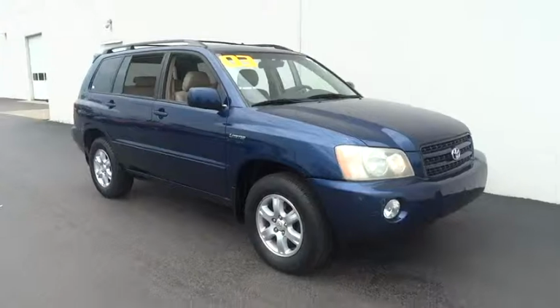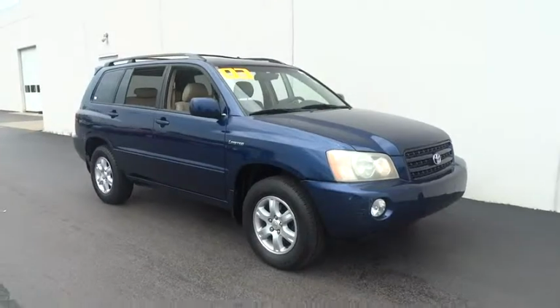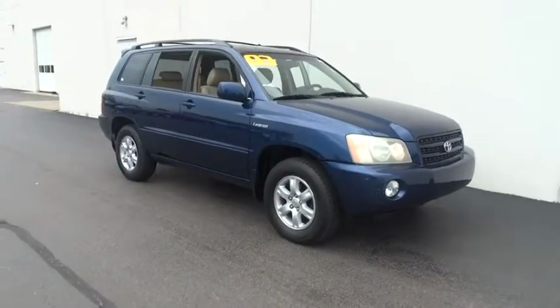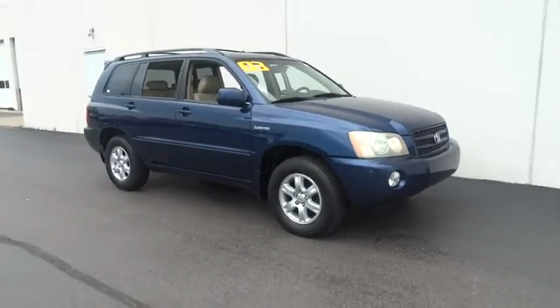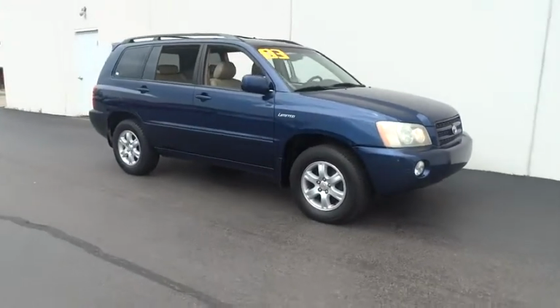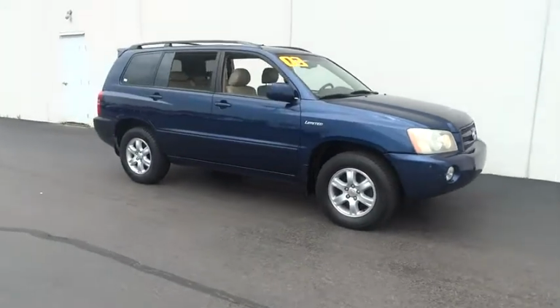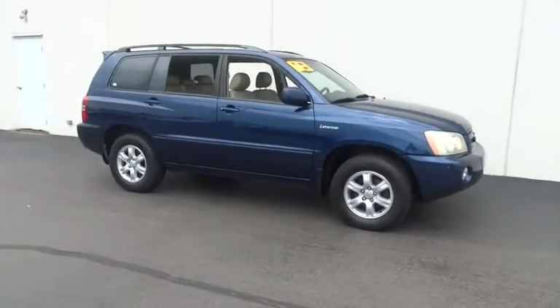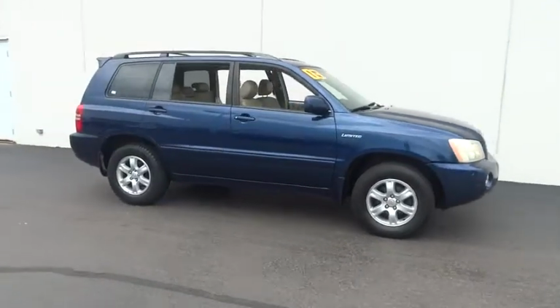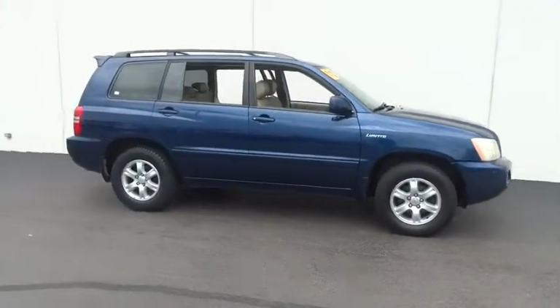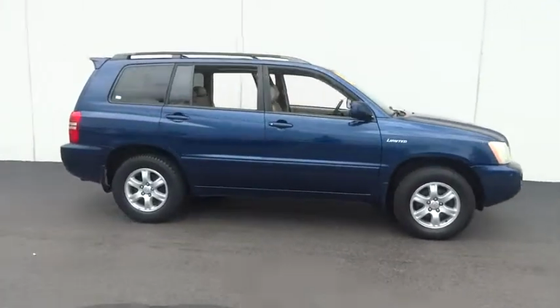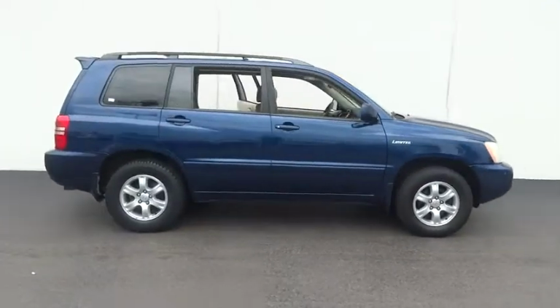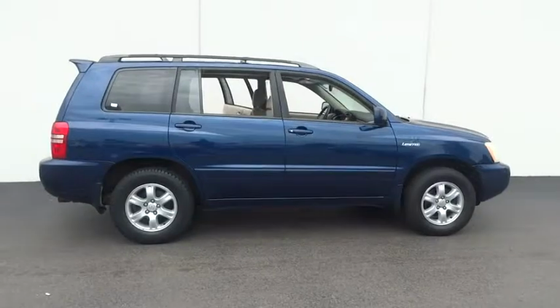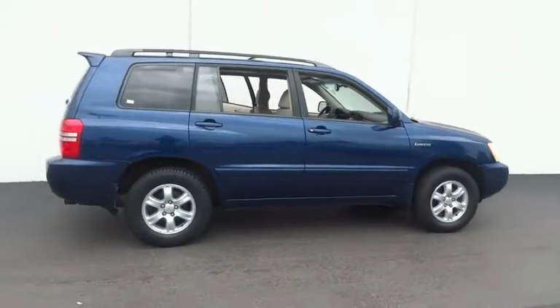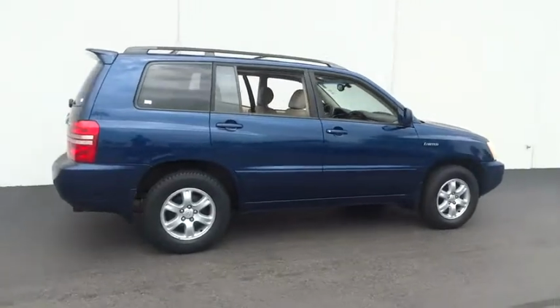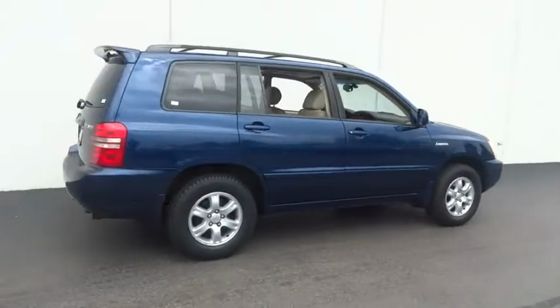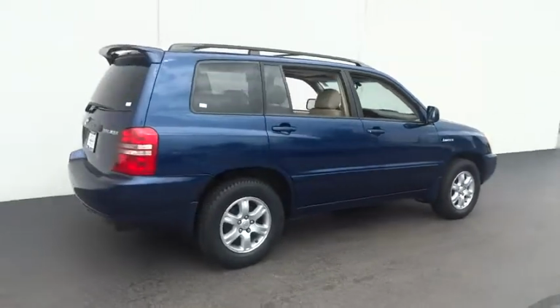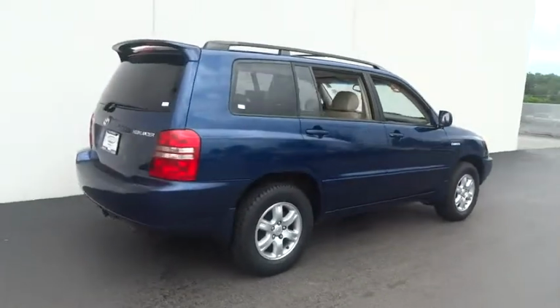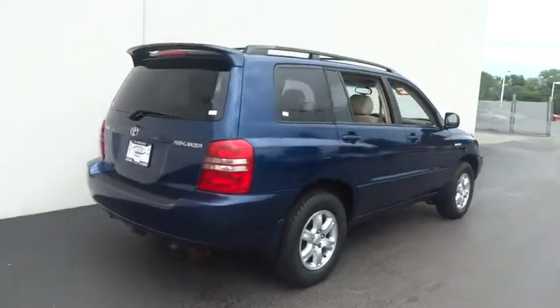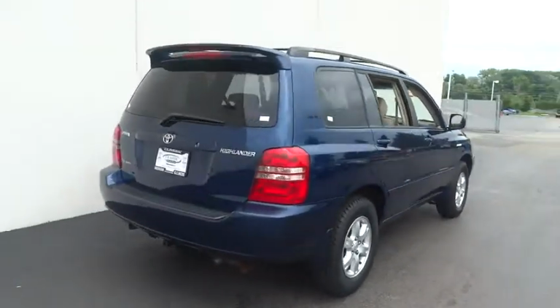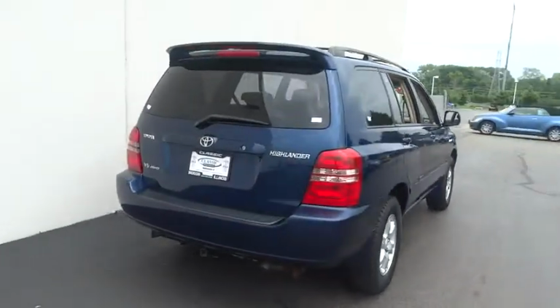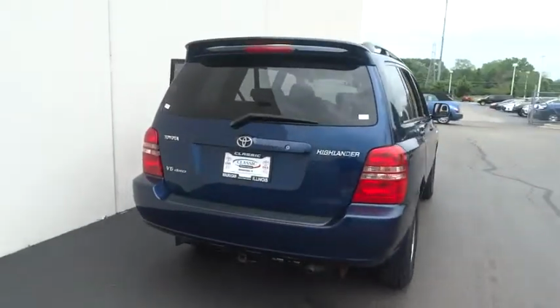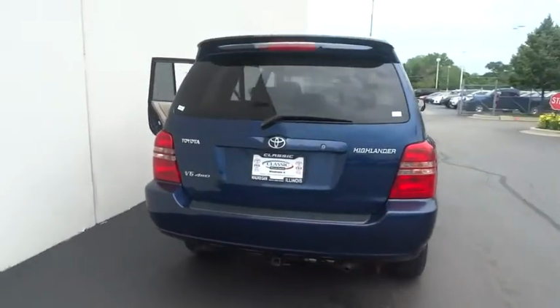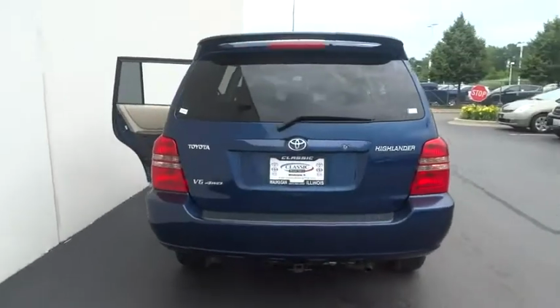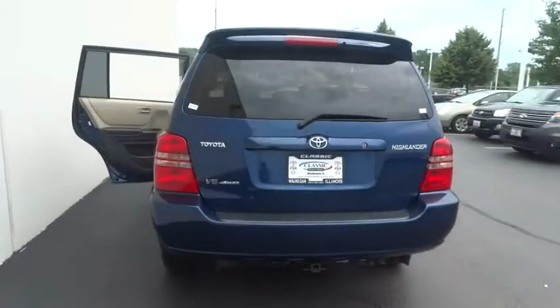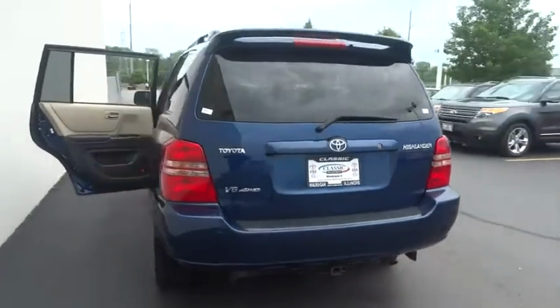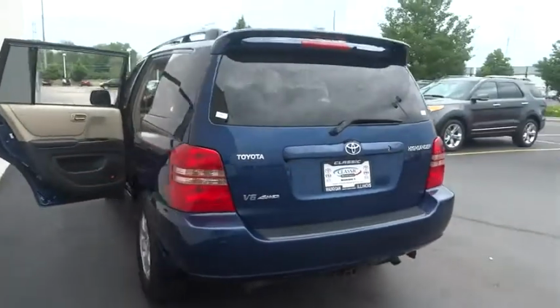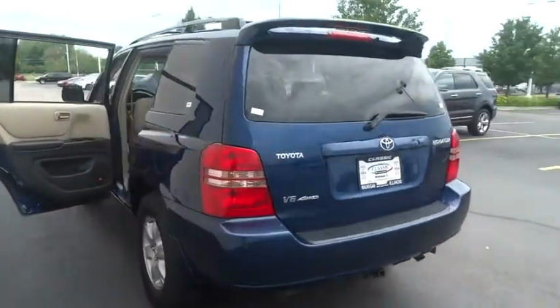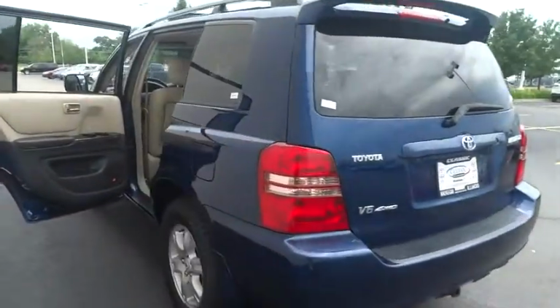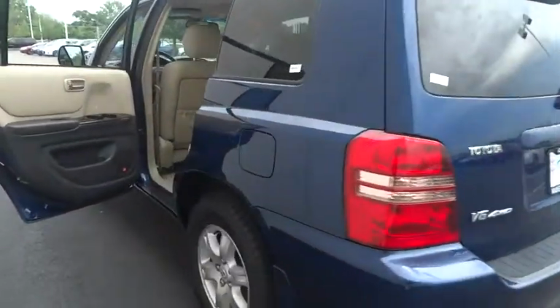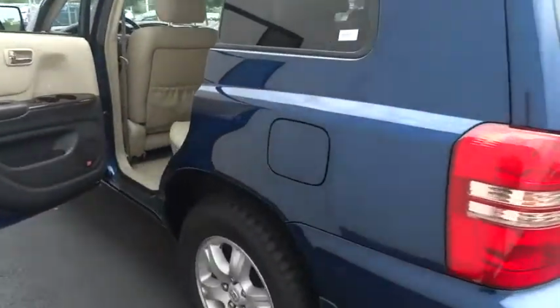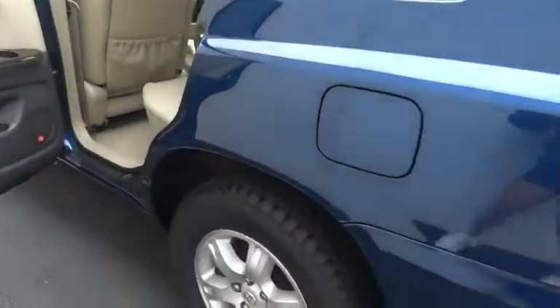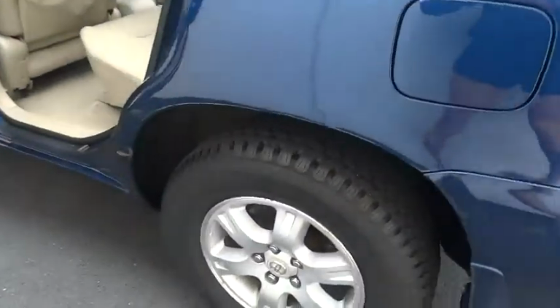The 2003 Highlander. The Highlander is the SUV that's thought of everything. The Highlander offers seating for up to seven and features Toyota's innovative center stow design. The second row bench seat folds away, leaving a pair of captain's chairs.